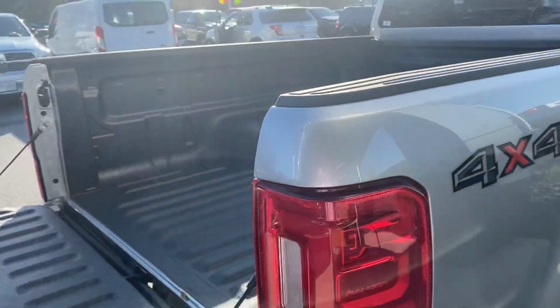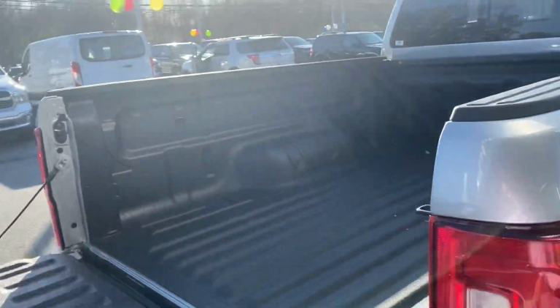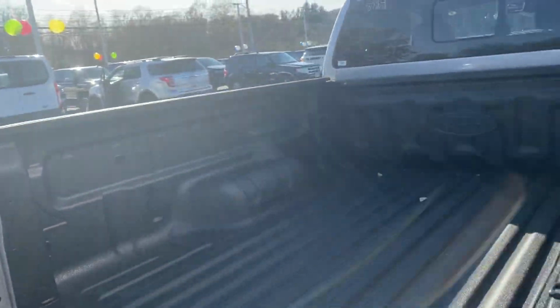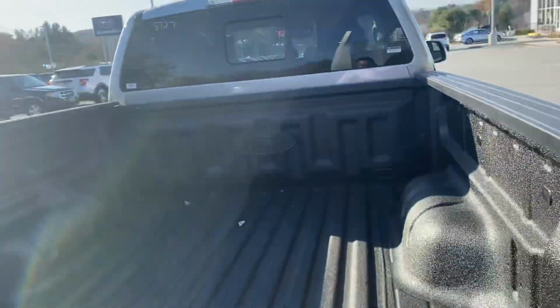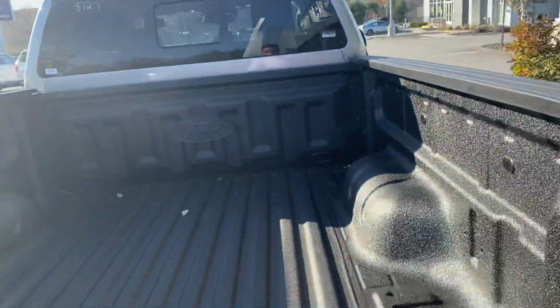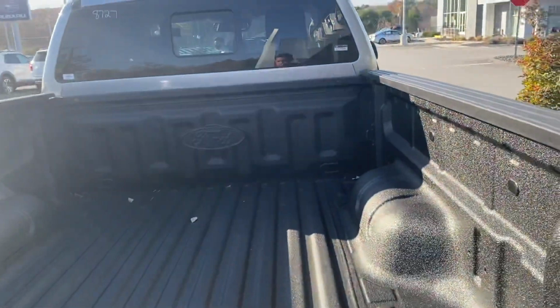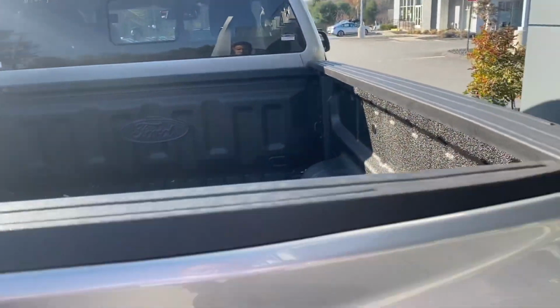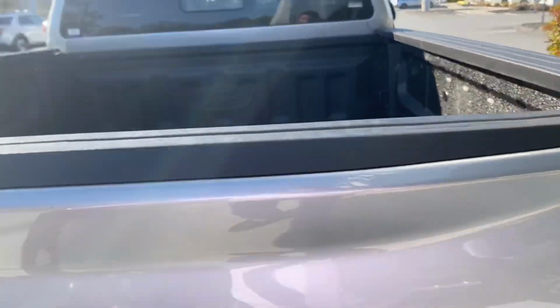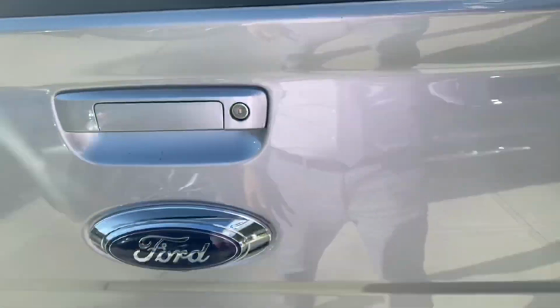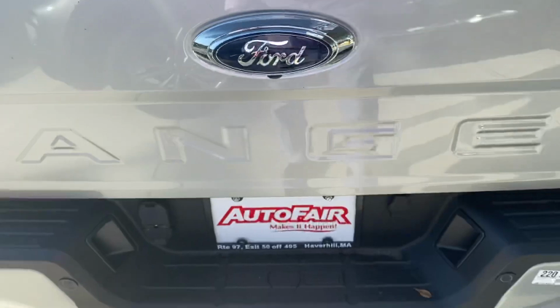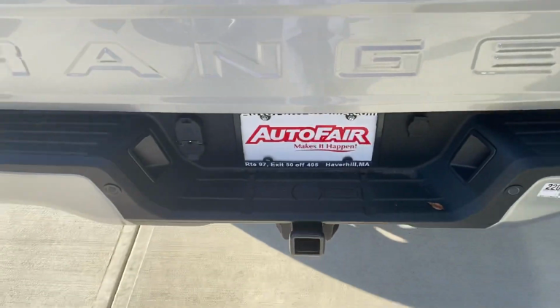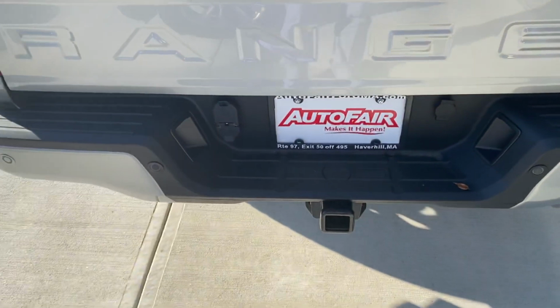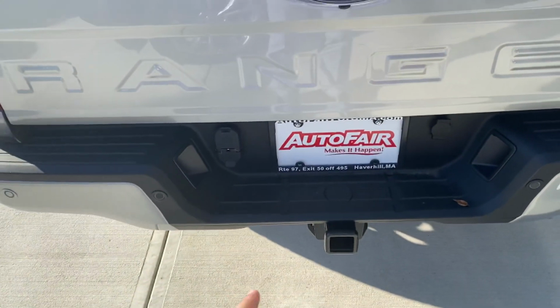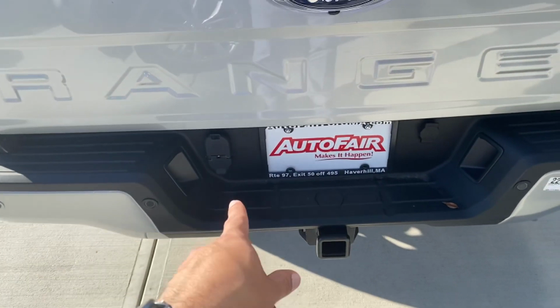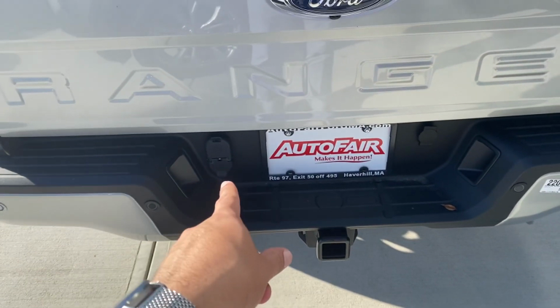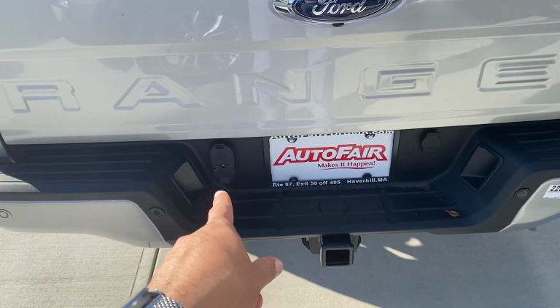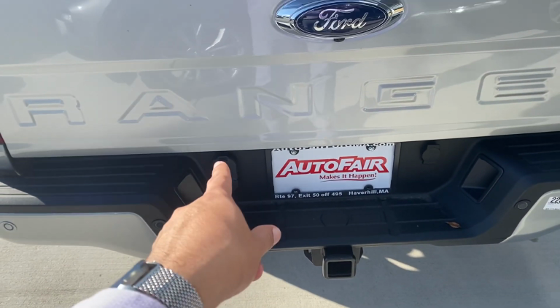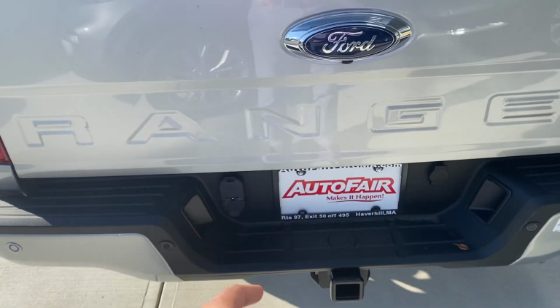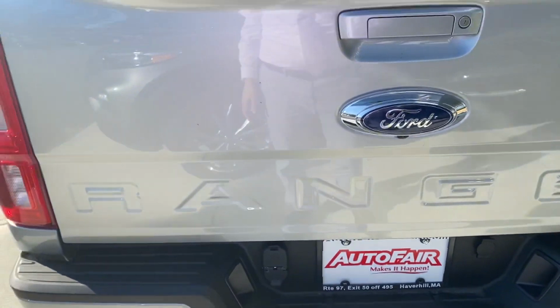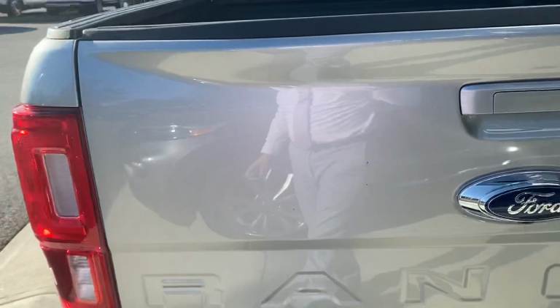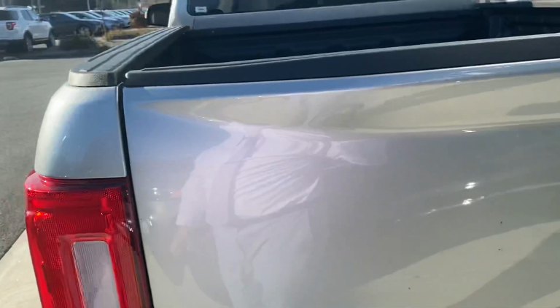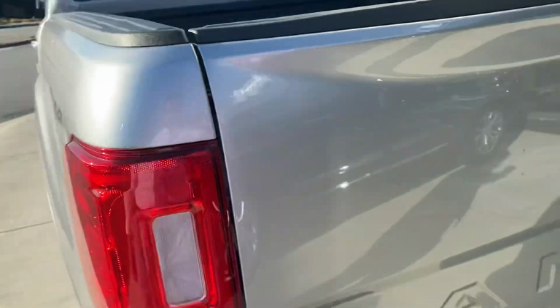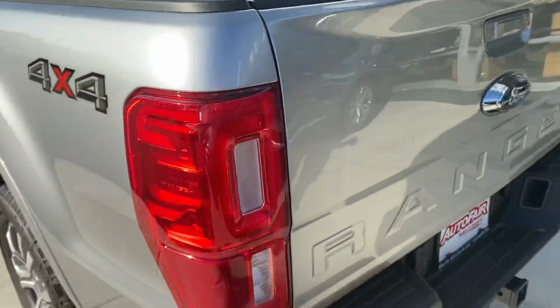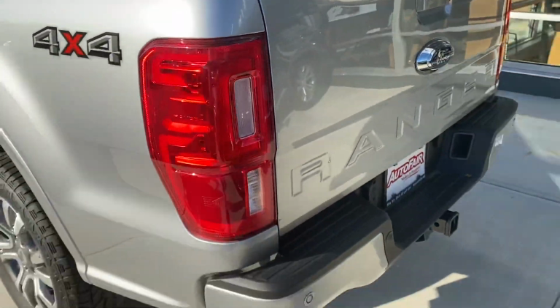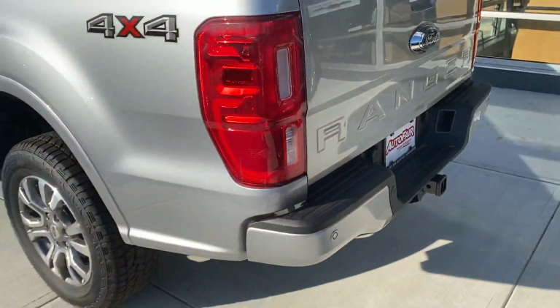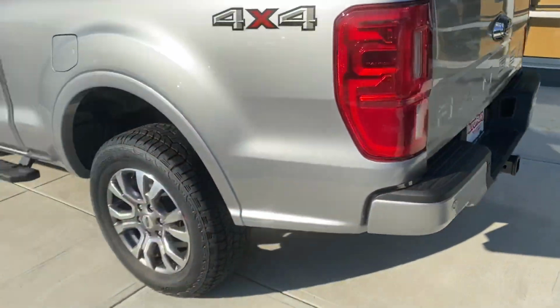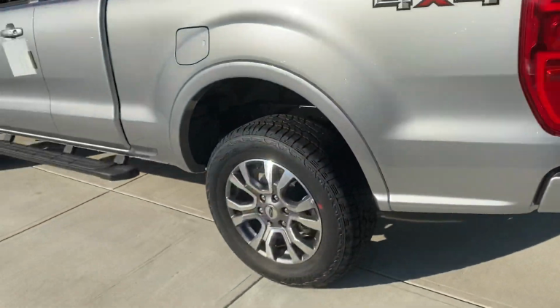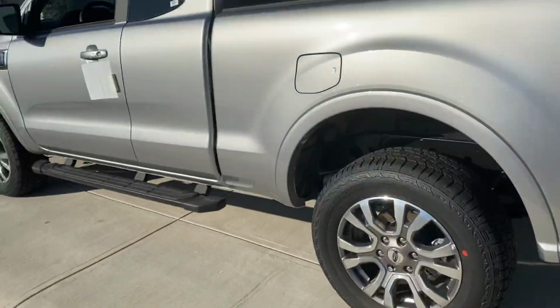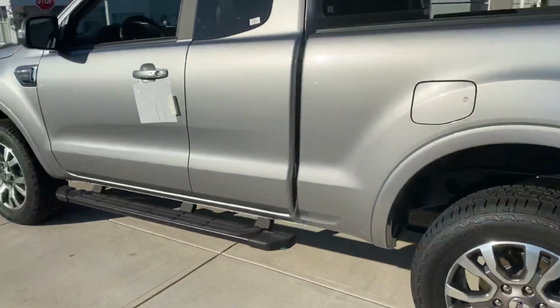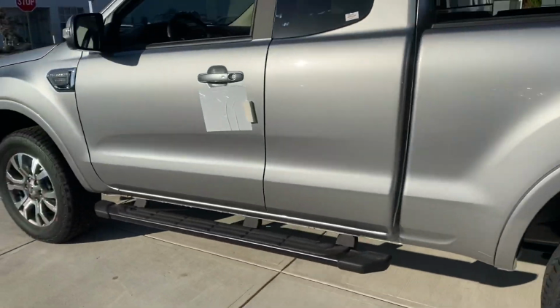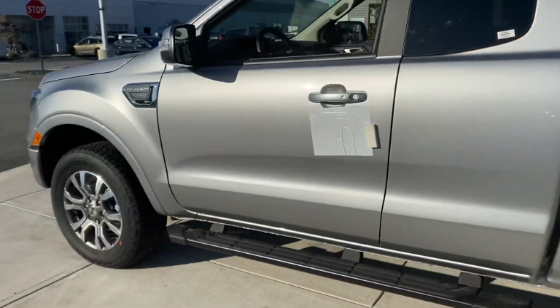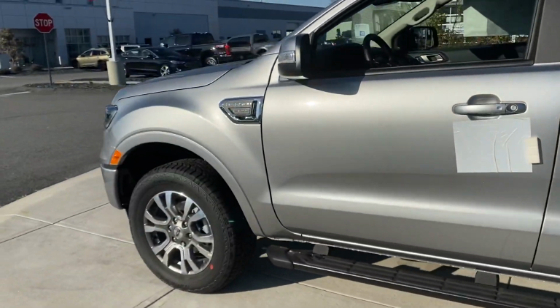This one also has a trailer tow package with either the four-pin at the bottom or seven-pin at the top. It's also got rear parking and braking sensors, as well as the front.